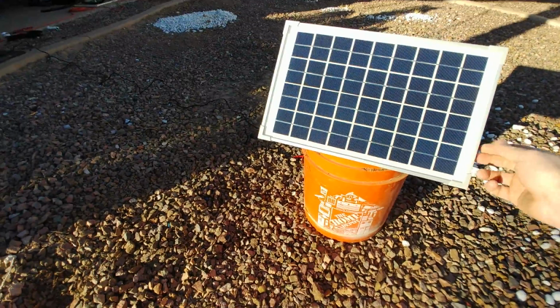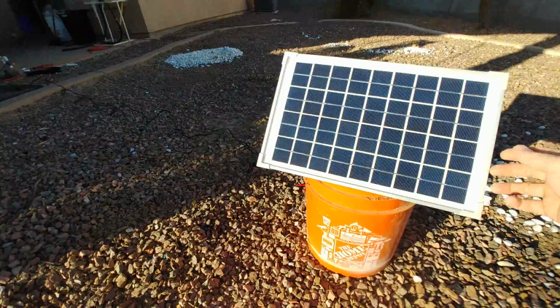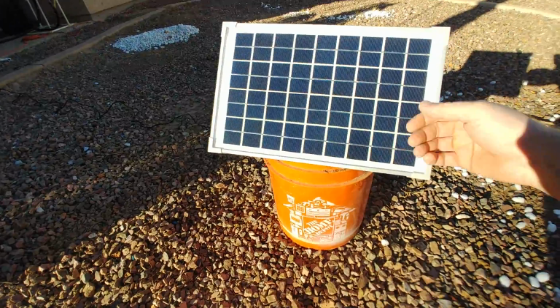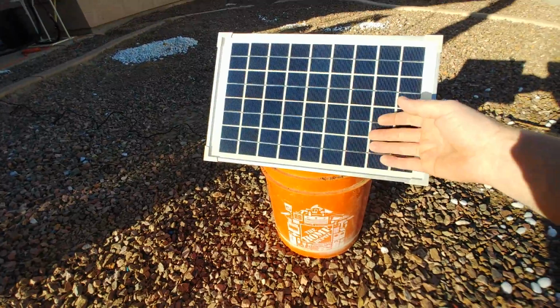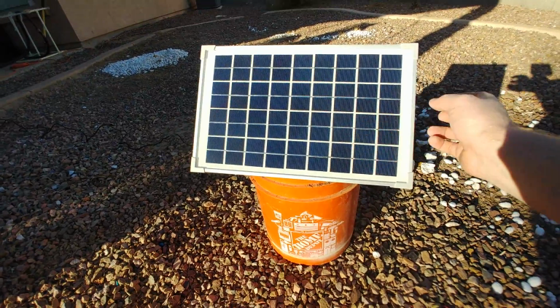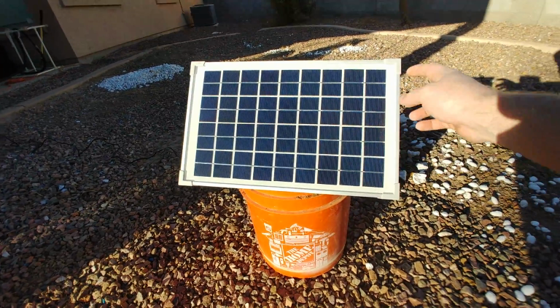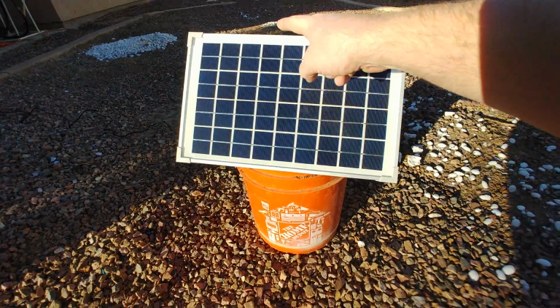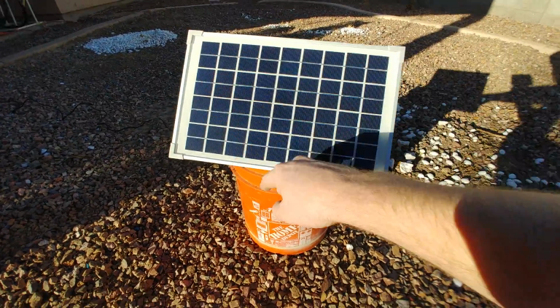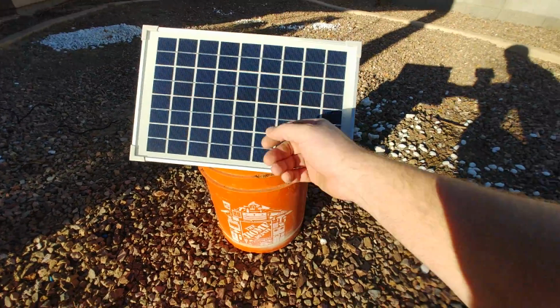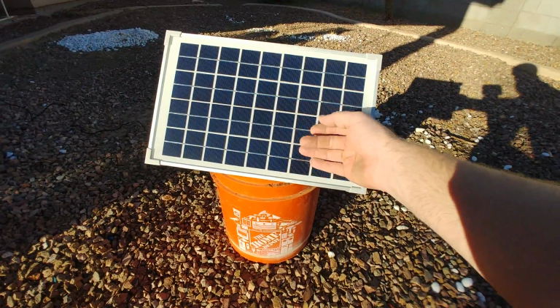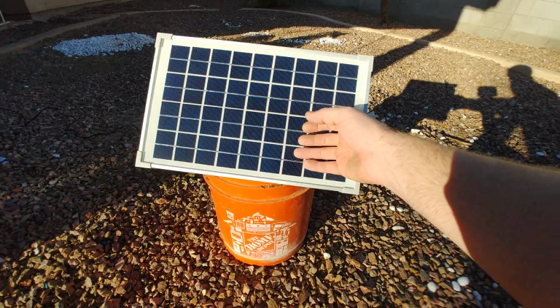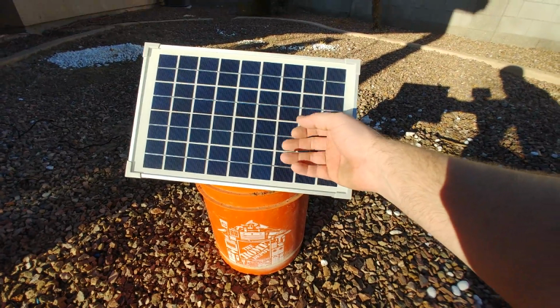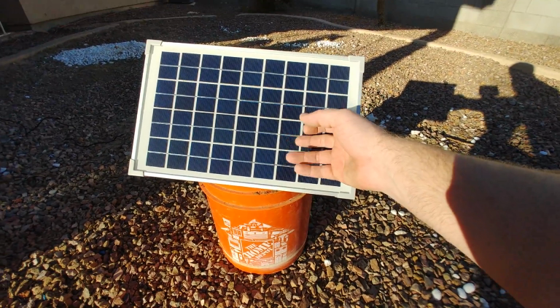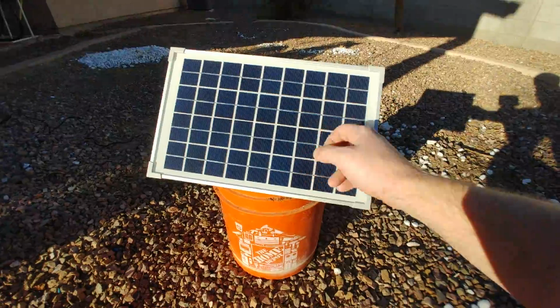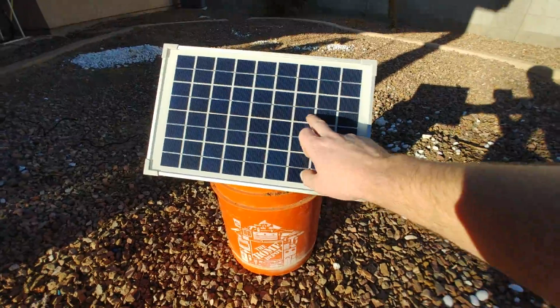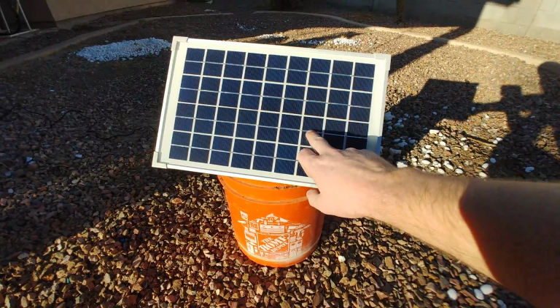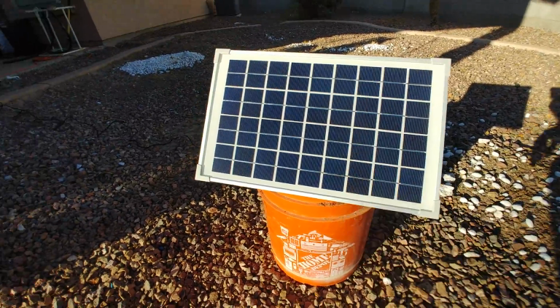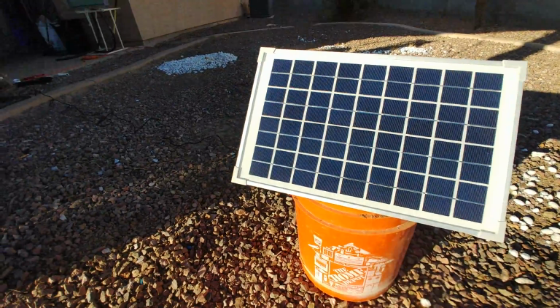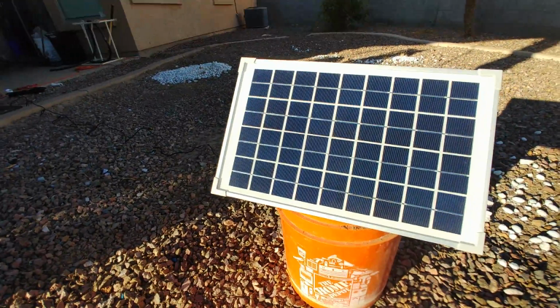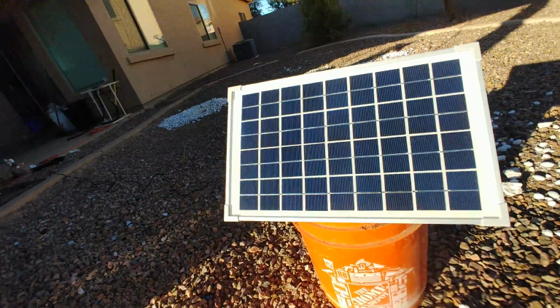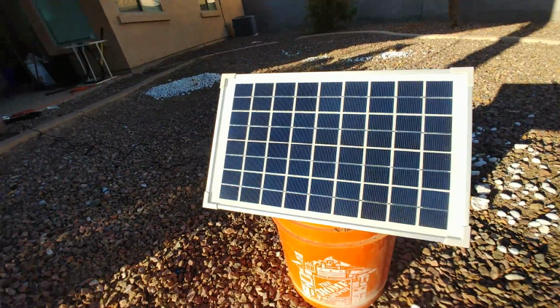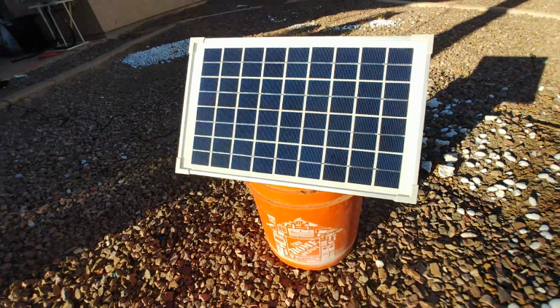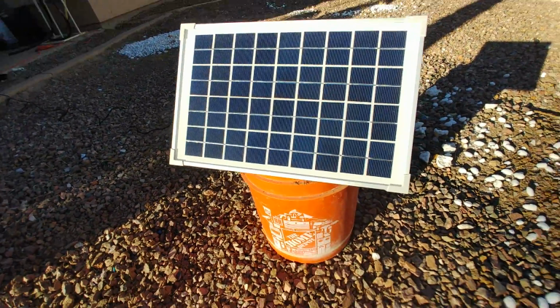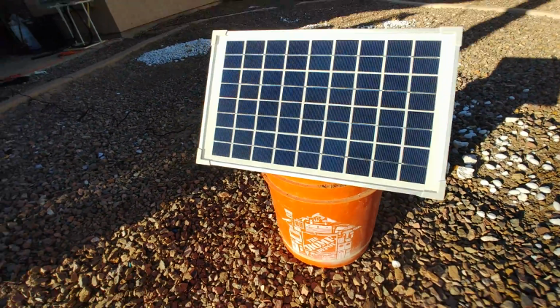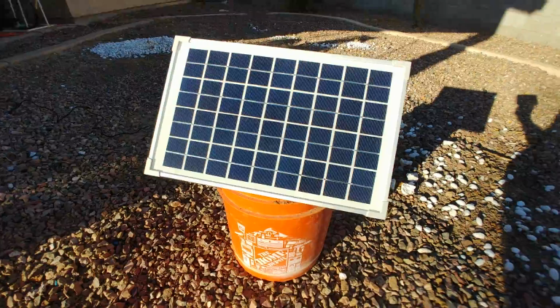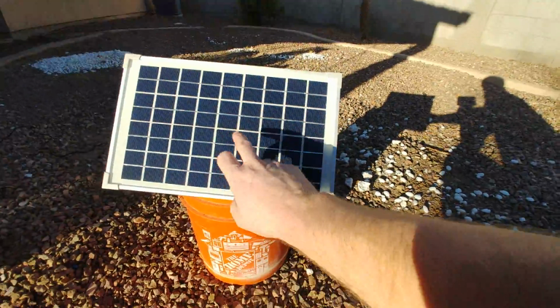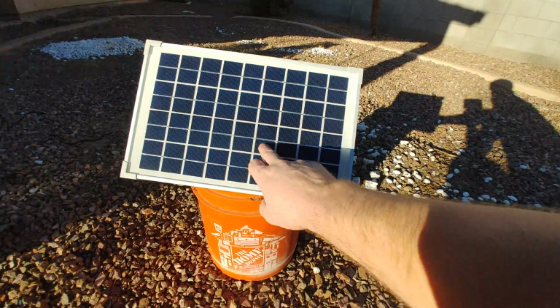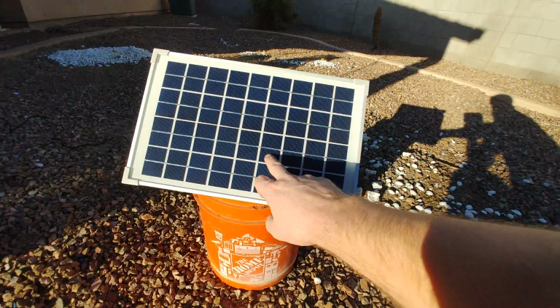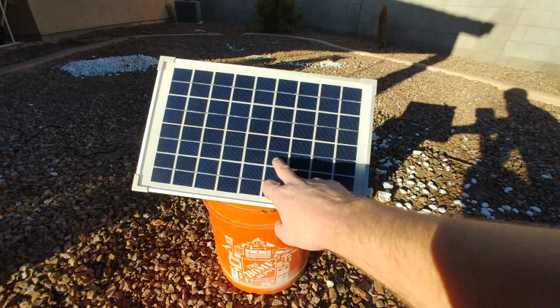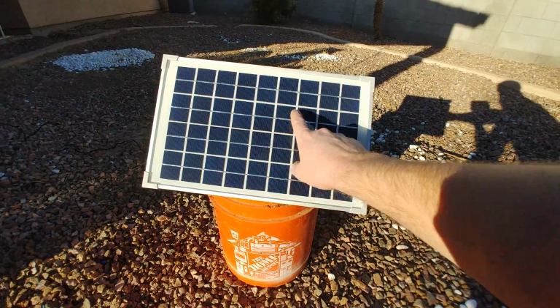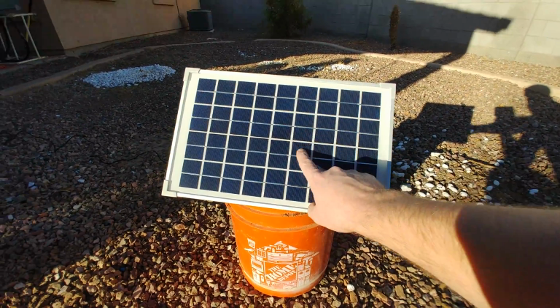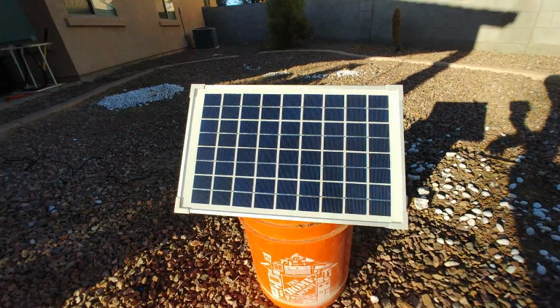It's pretty tough. It's got aluminum casing around the outside, and then it feels like it's got a thick glass cover to protect the solar cells.